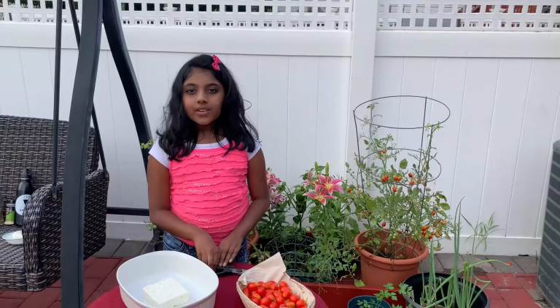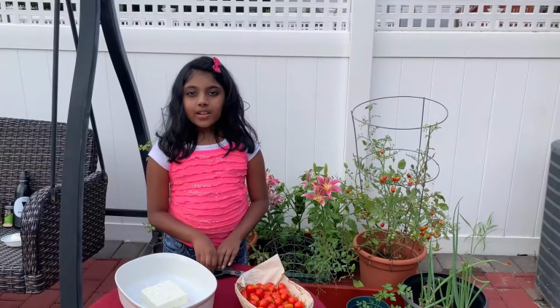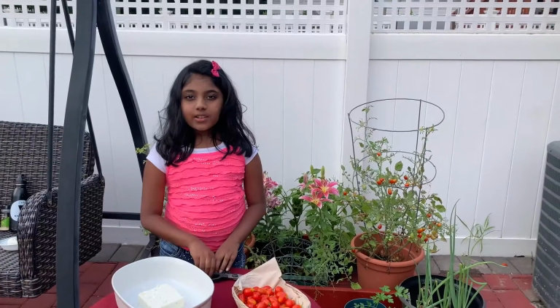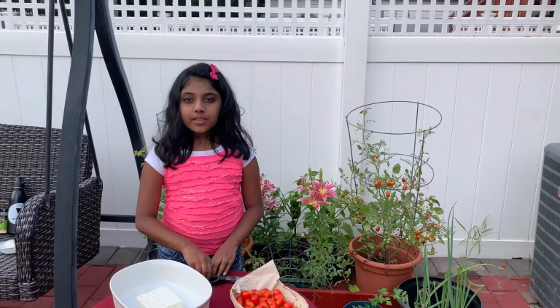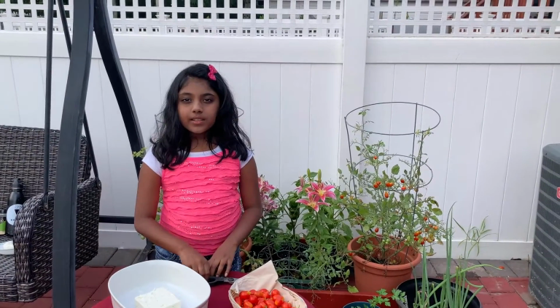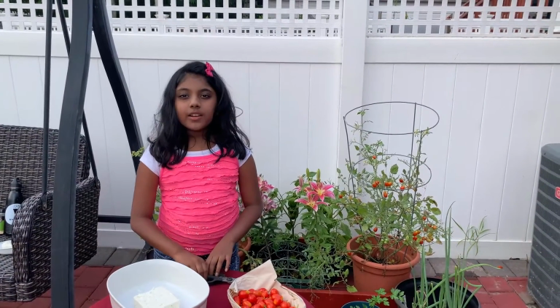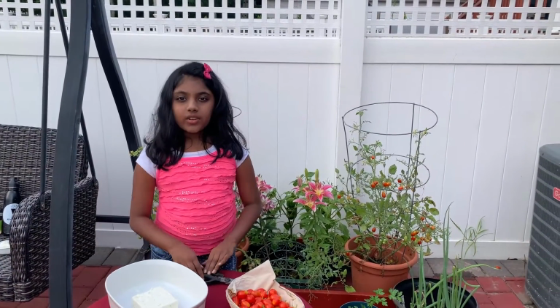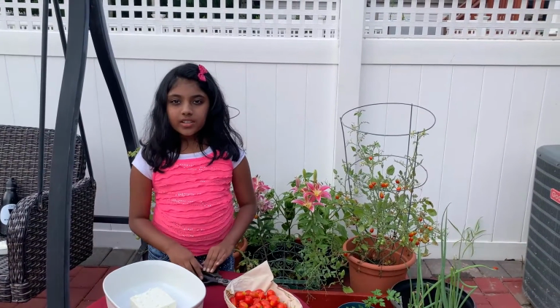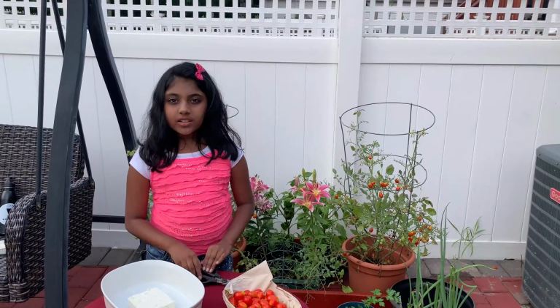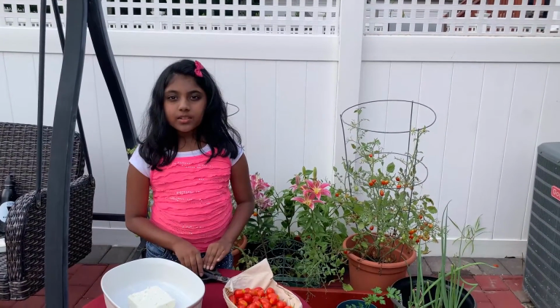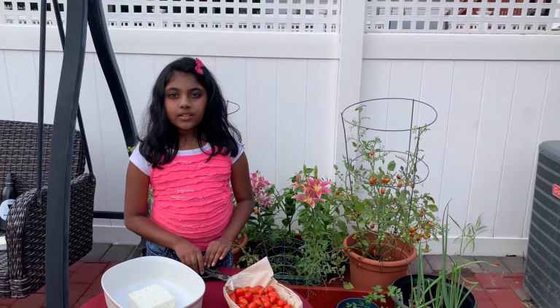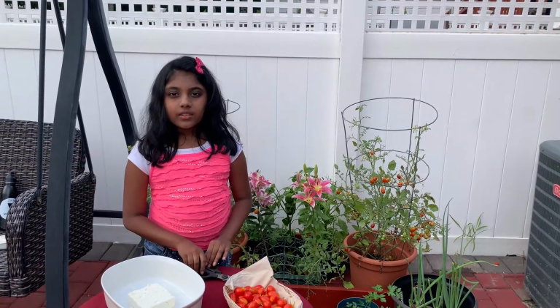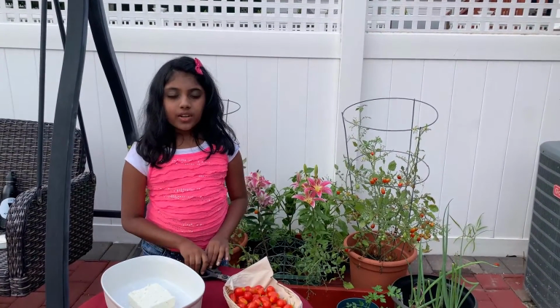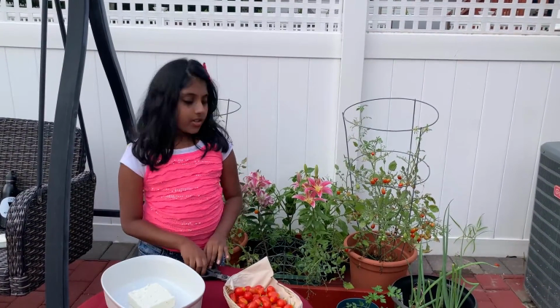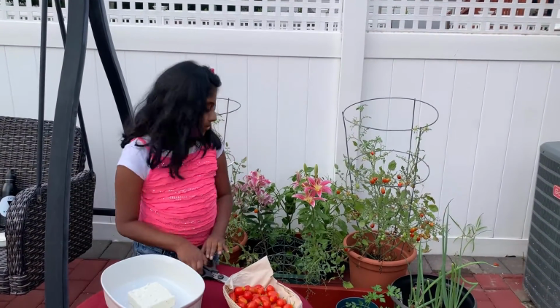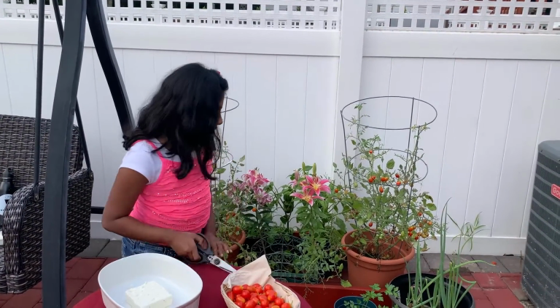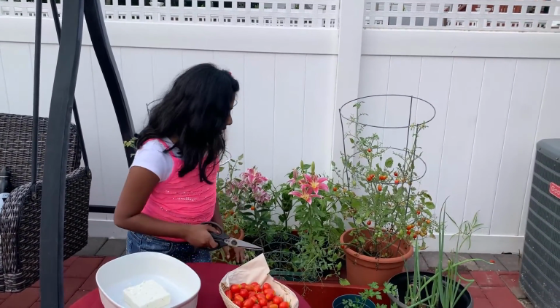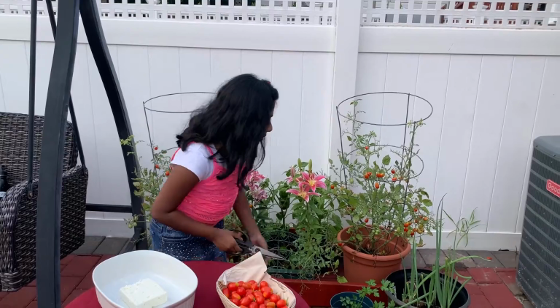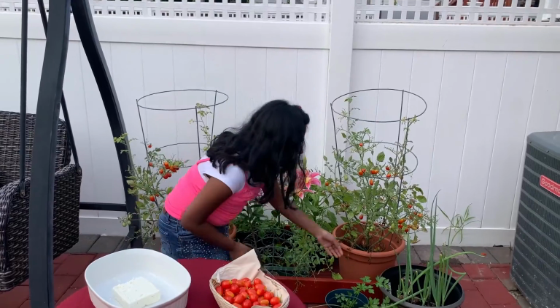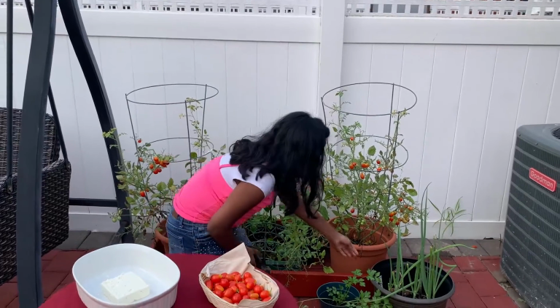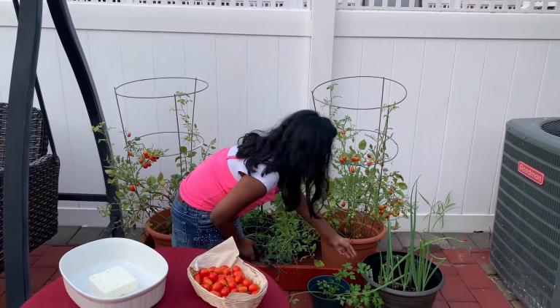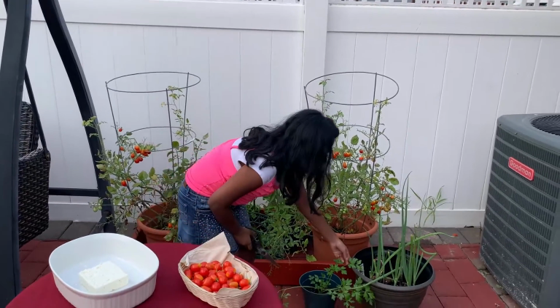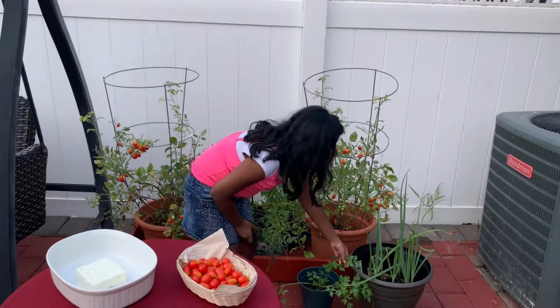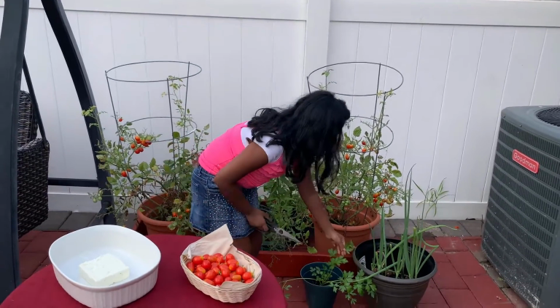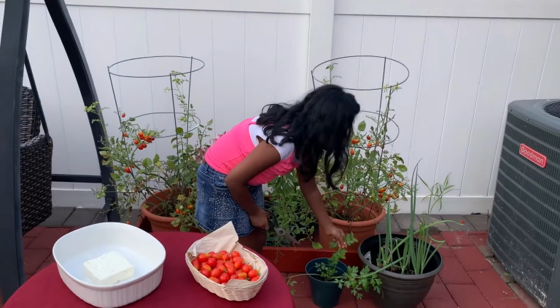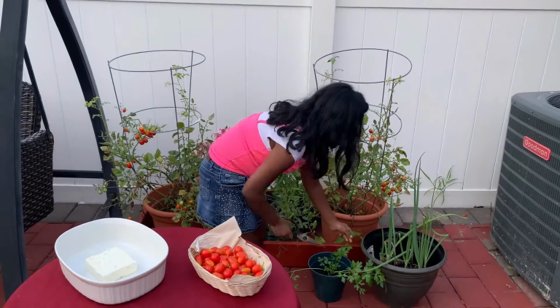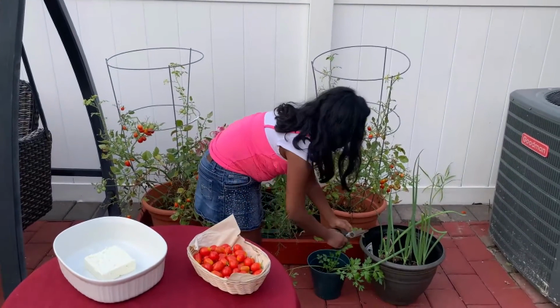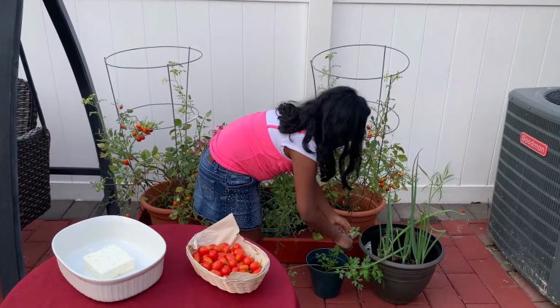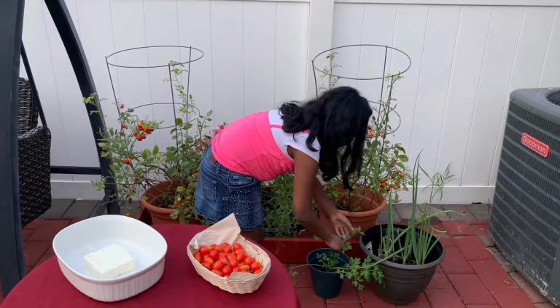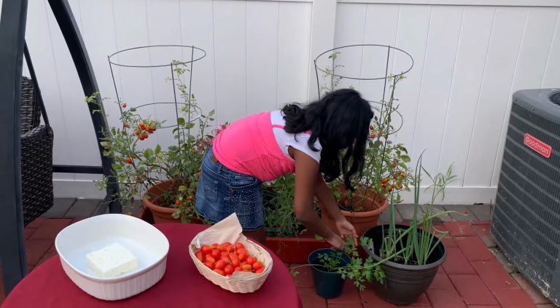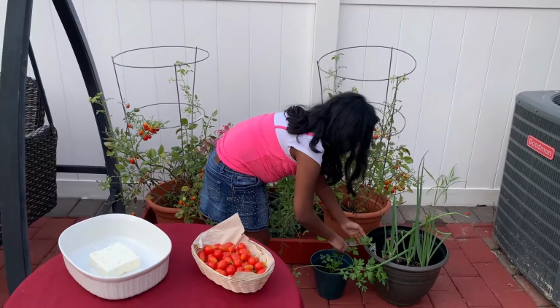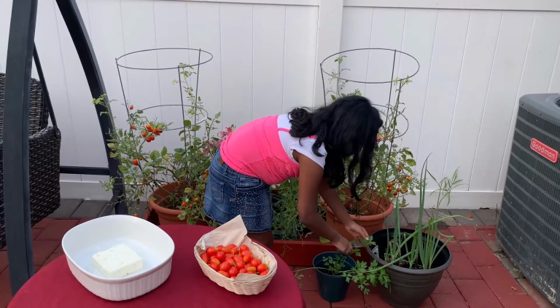We're also going to be using fresh herbs — I'm going to be using parsley and scallions.